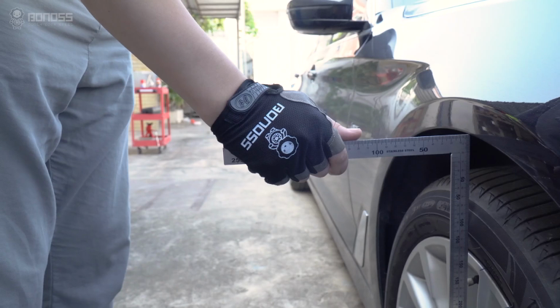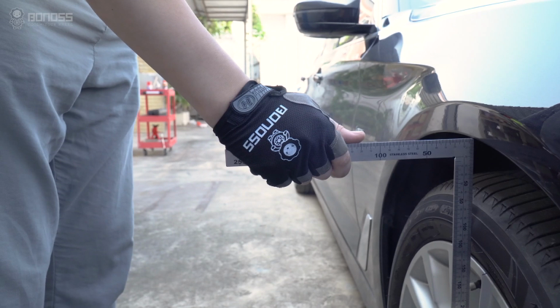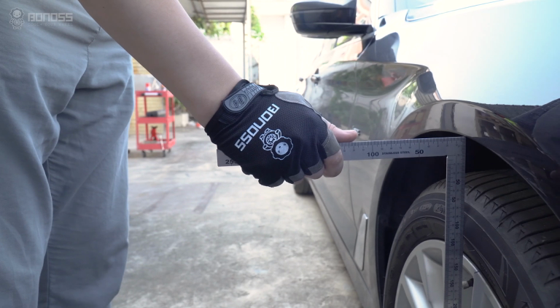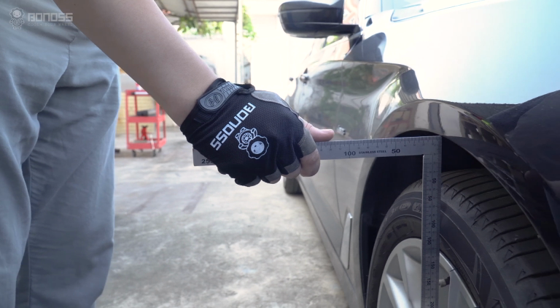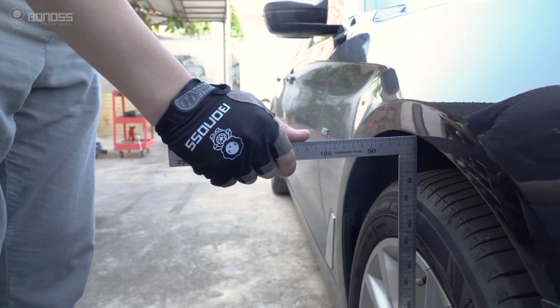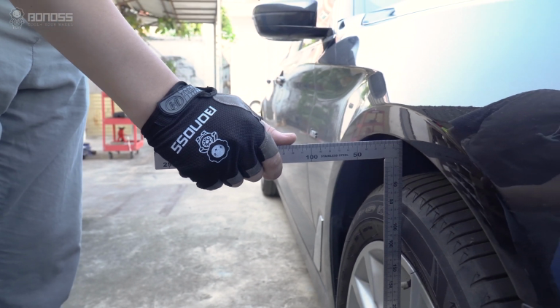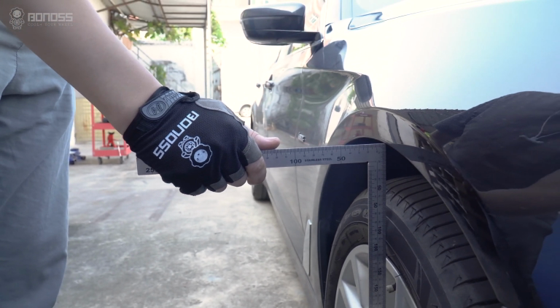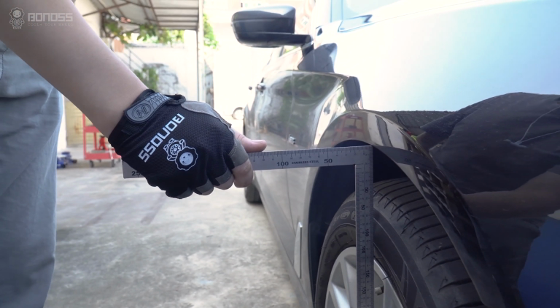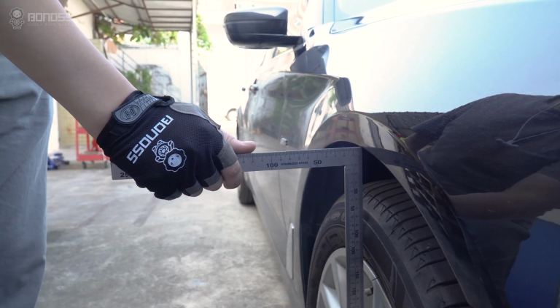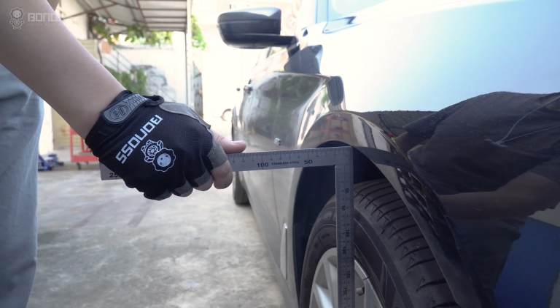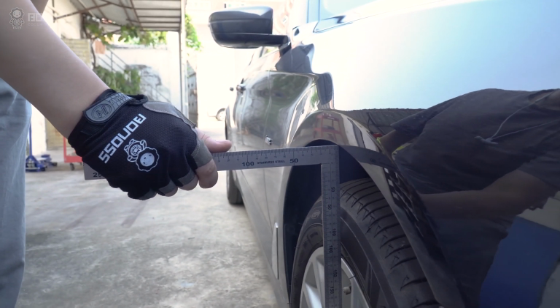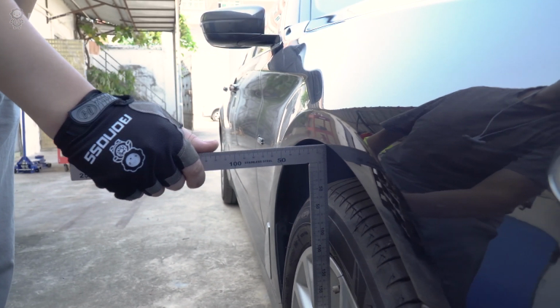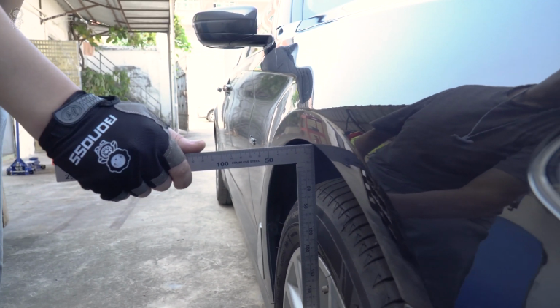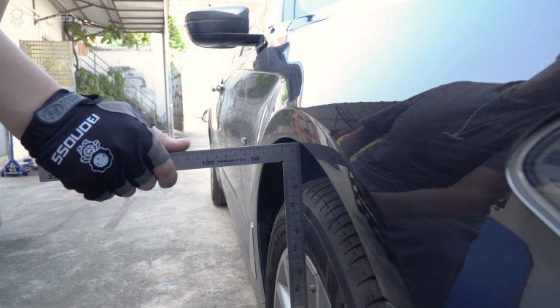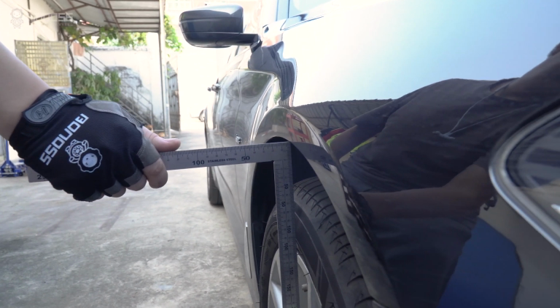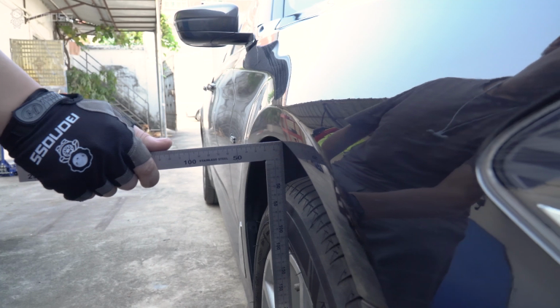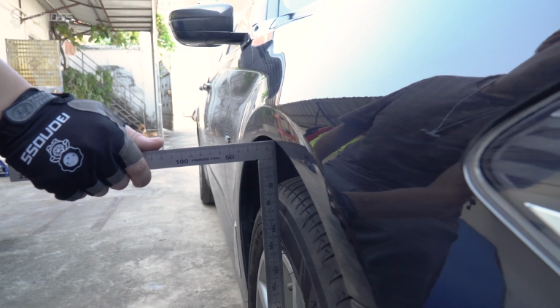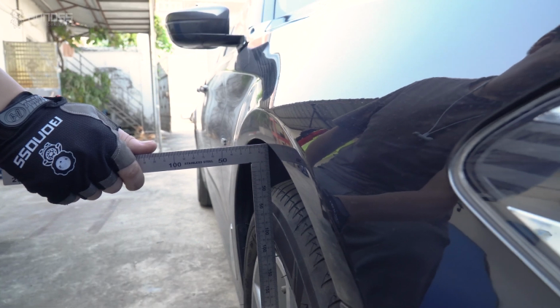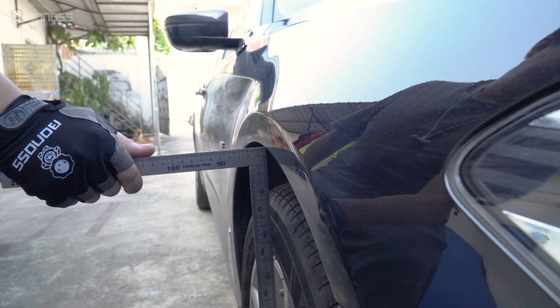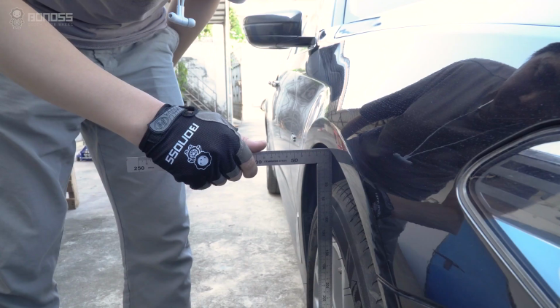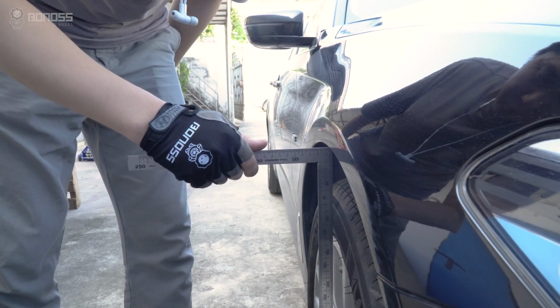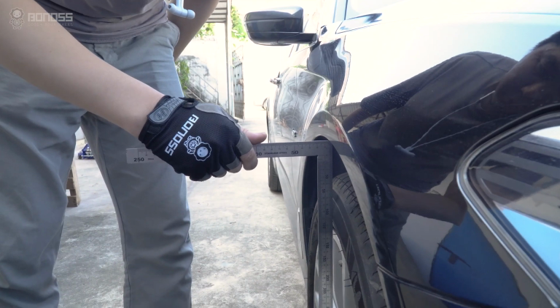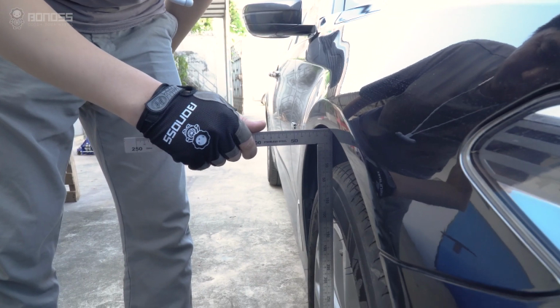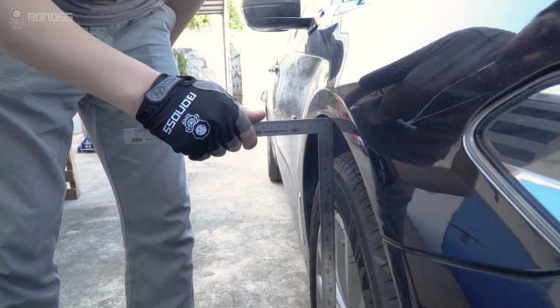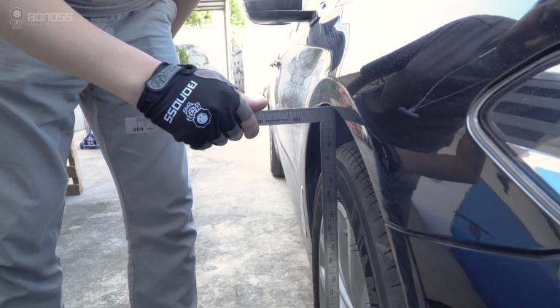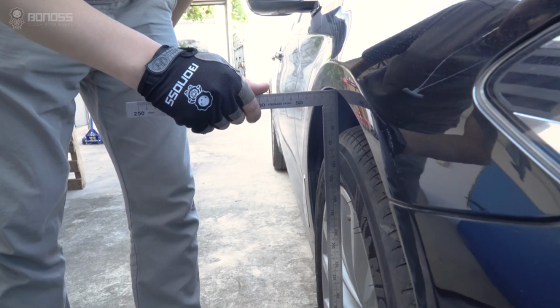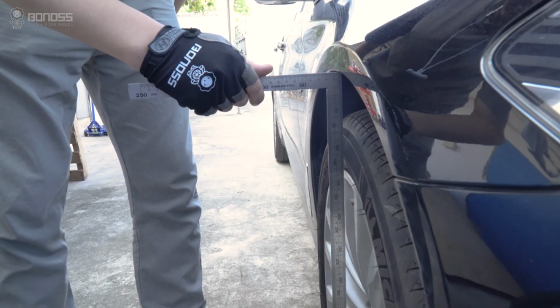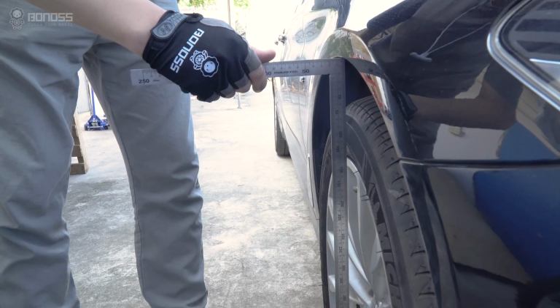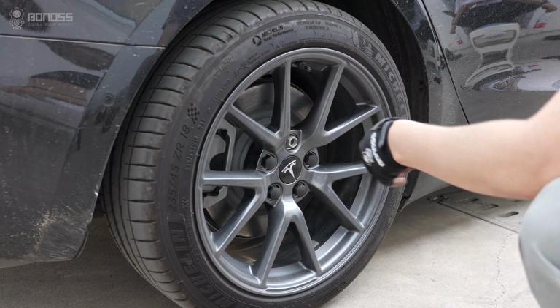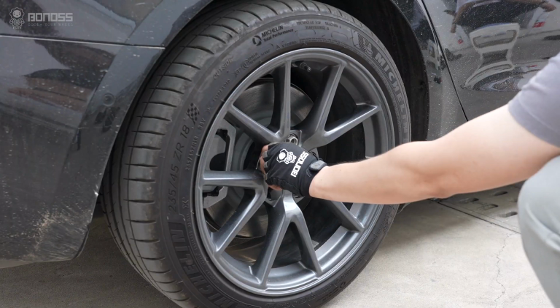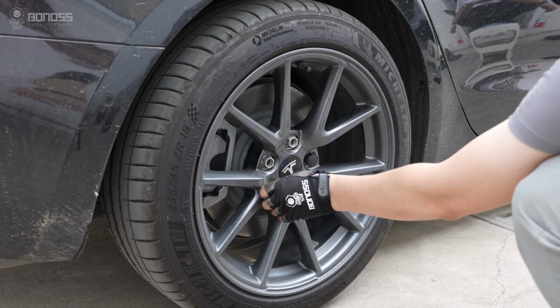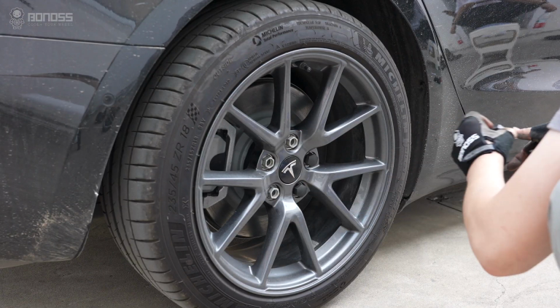Using a ruler, place it on the outermost part of the ring where the wheel comes close to the fender. This distance is the thickness that can achieve the look flush or nearly flush with the fender.